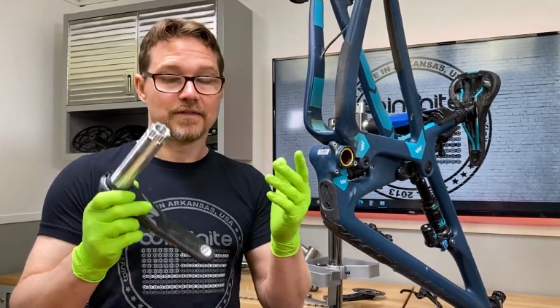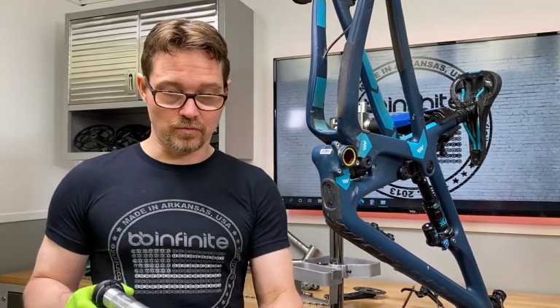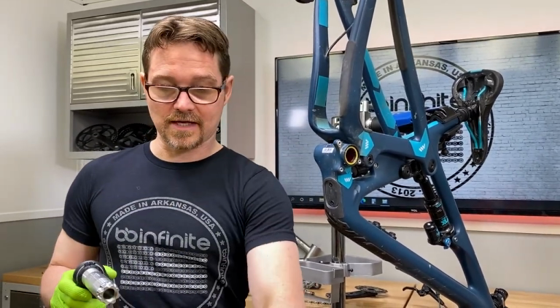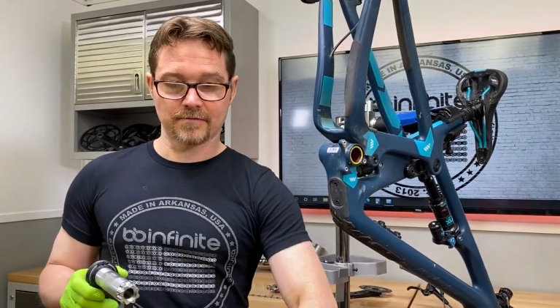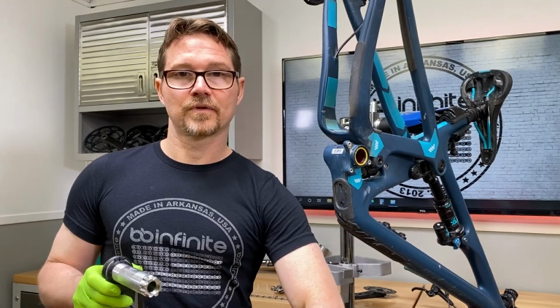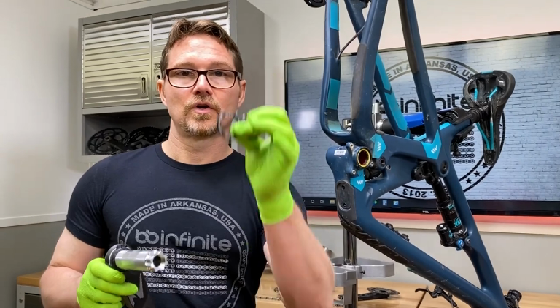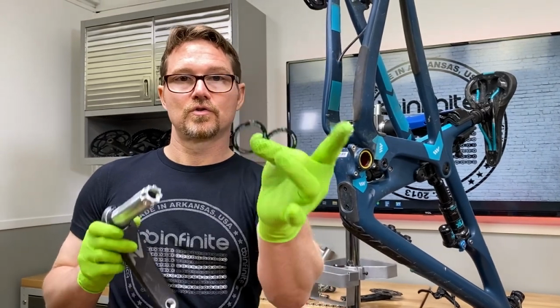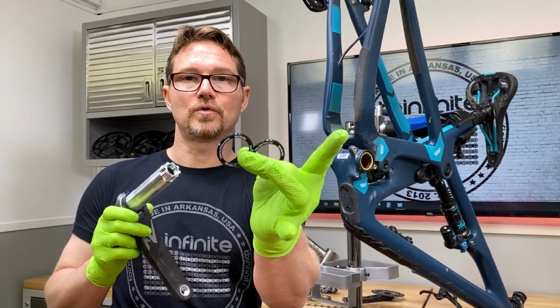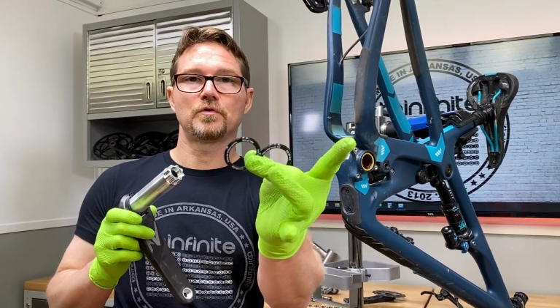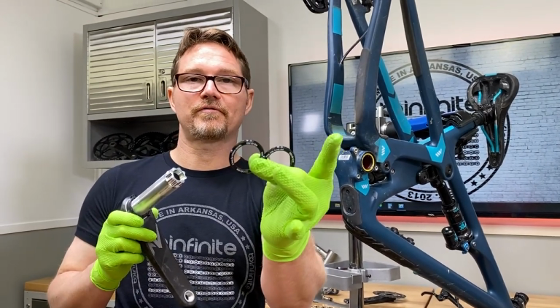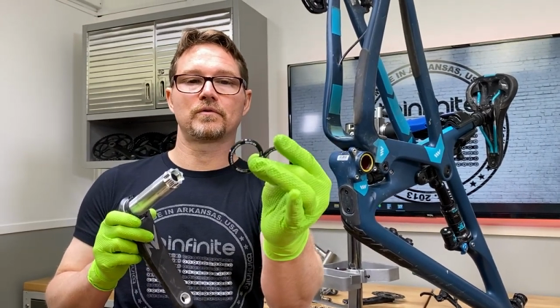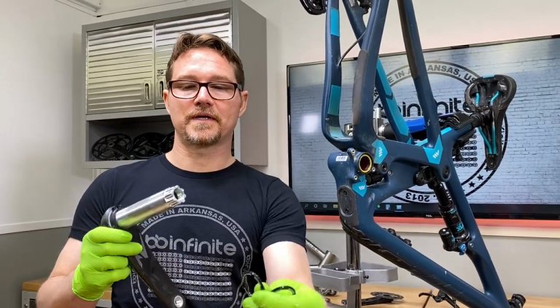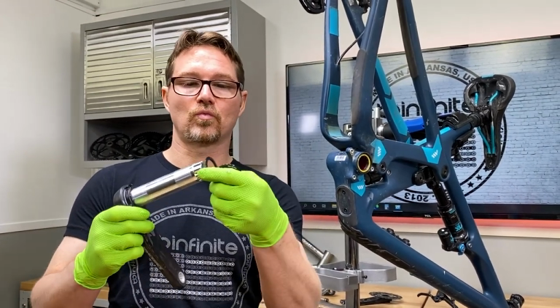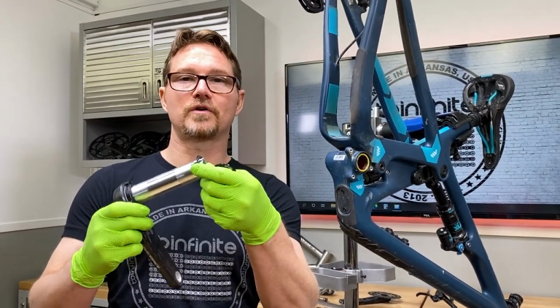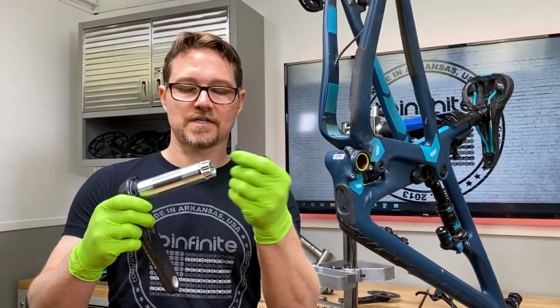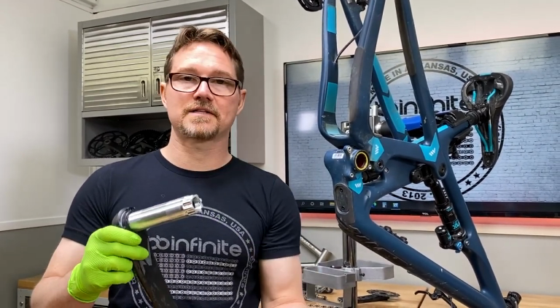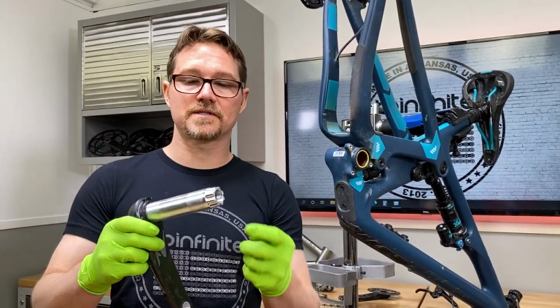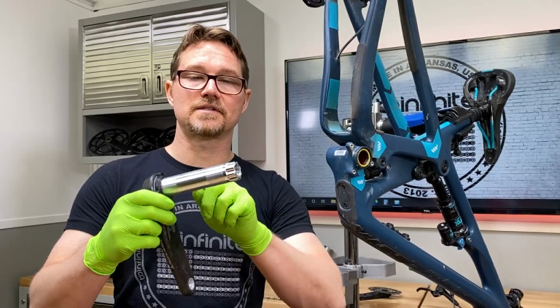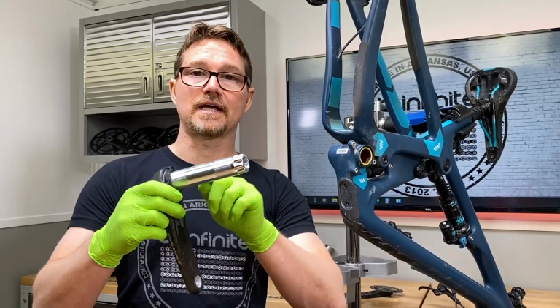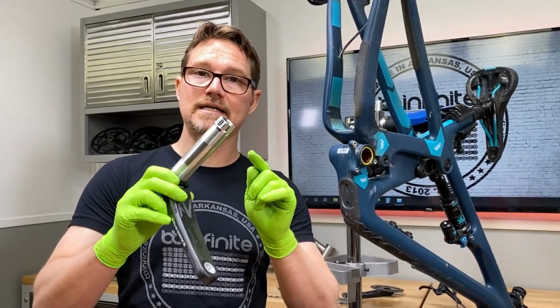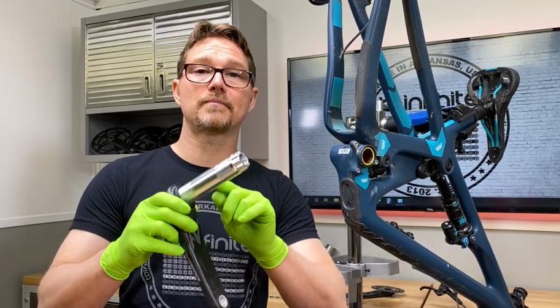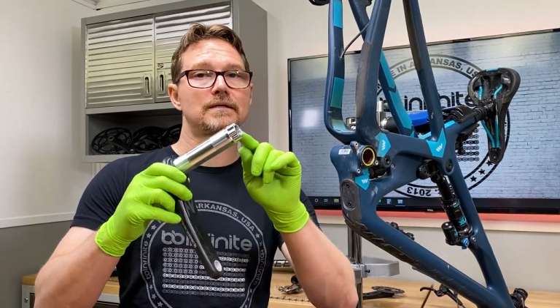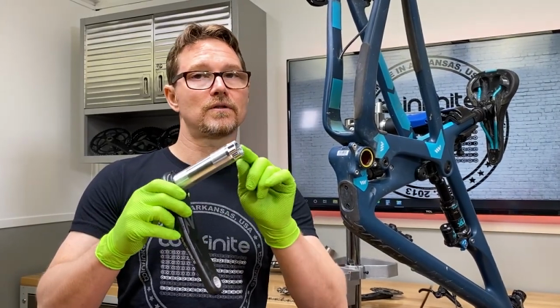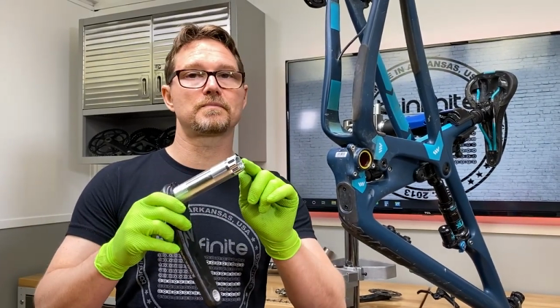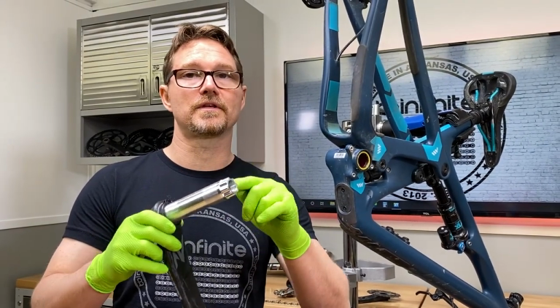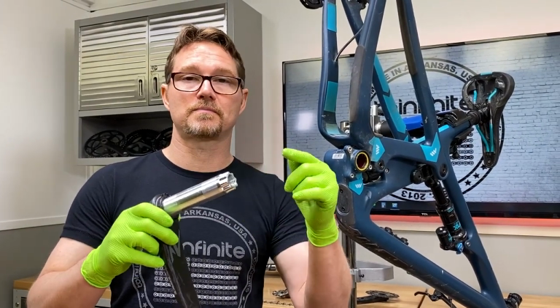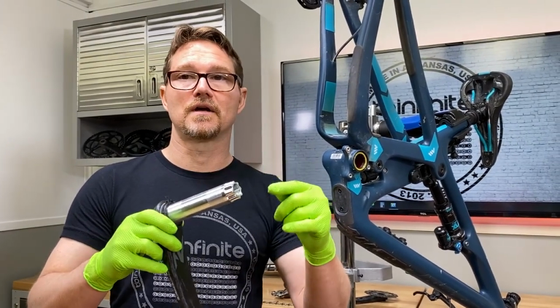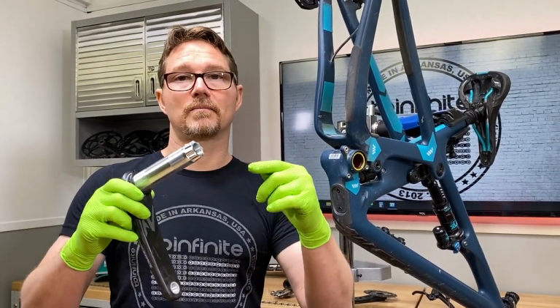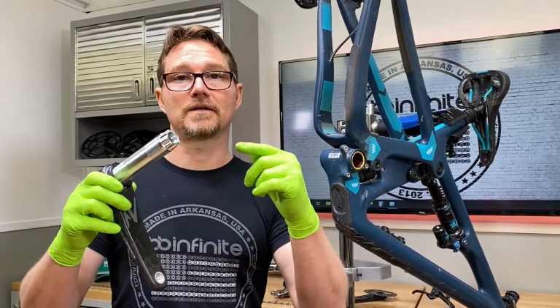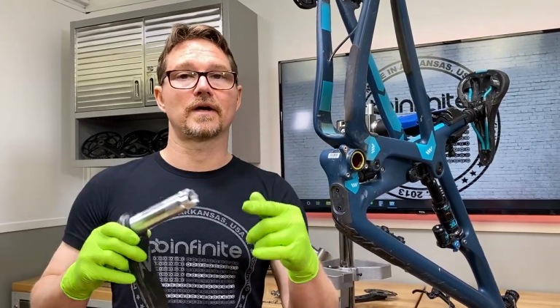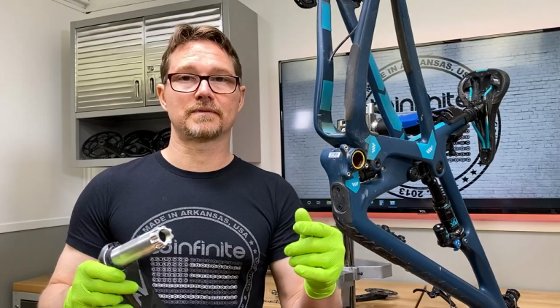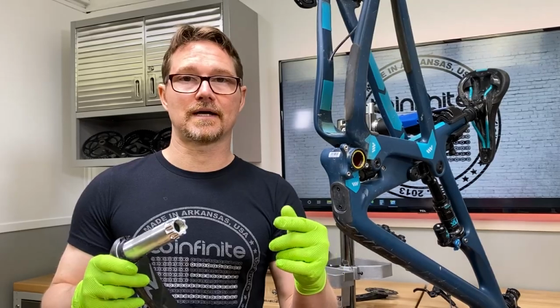This one will take two 2.5 millimeter spacers, one on each side, and that's because this is an XC crank — it has a little bit longer spindle than you would expect from a DUB crank or something like that.